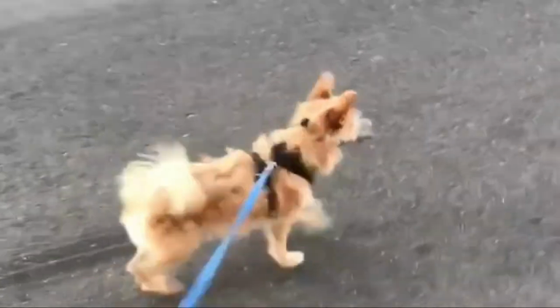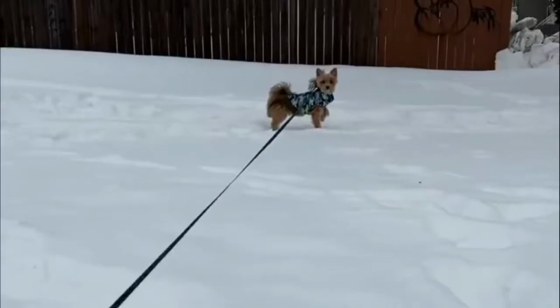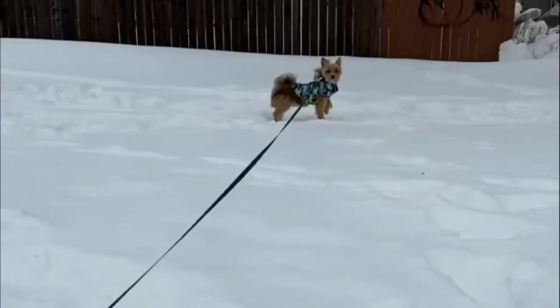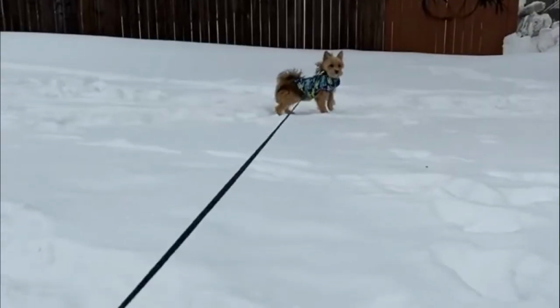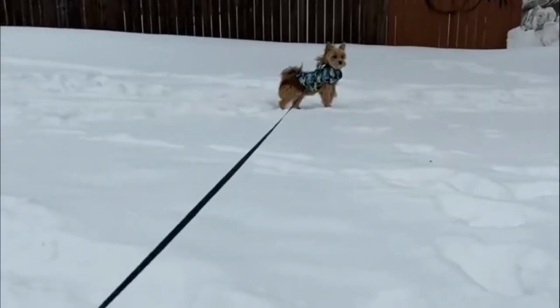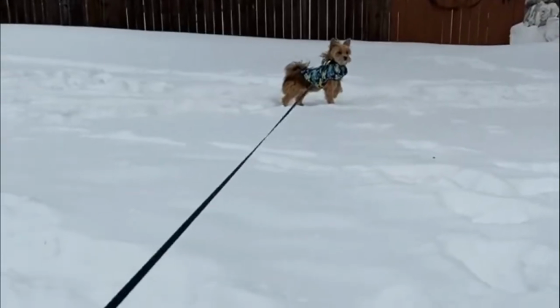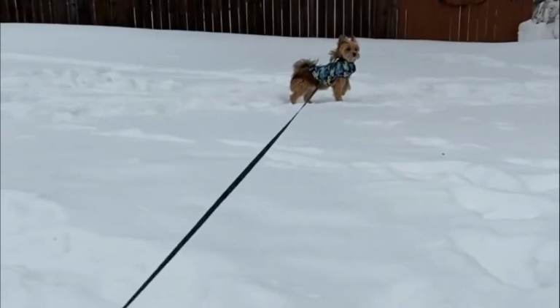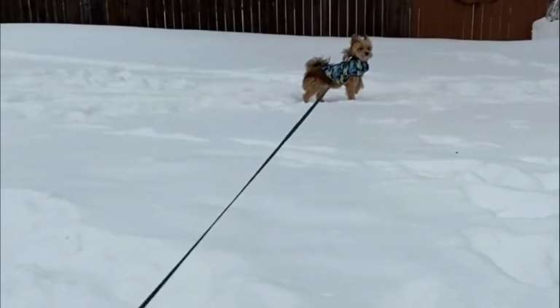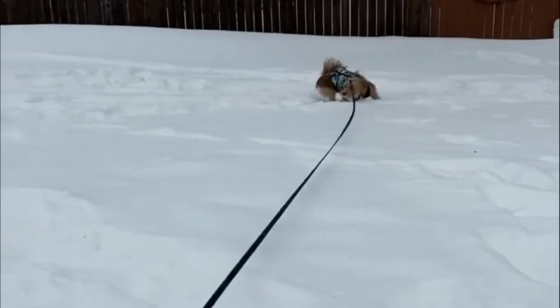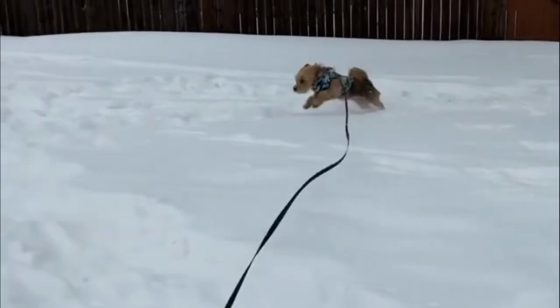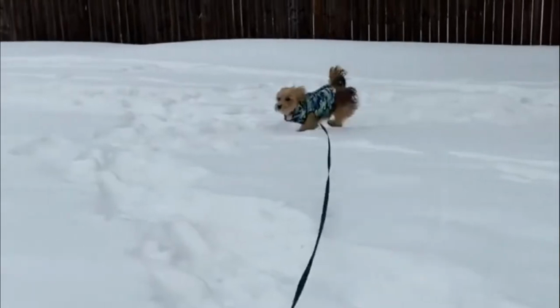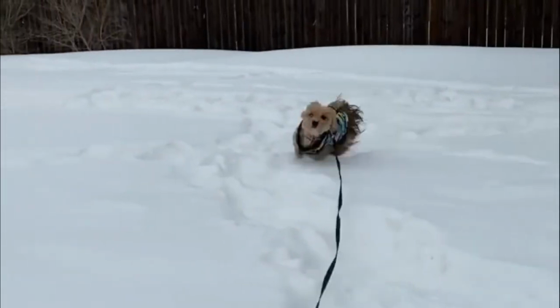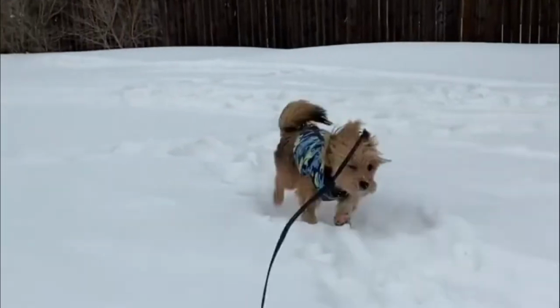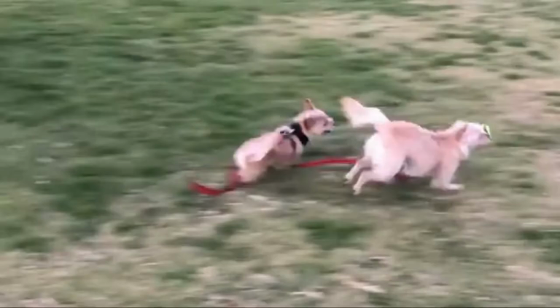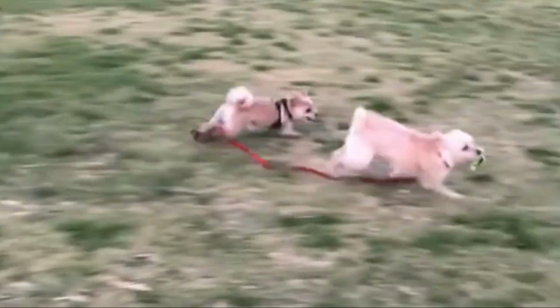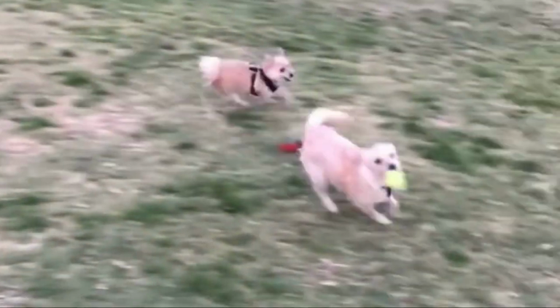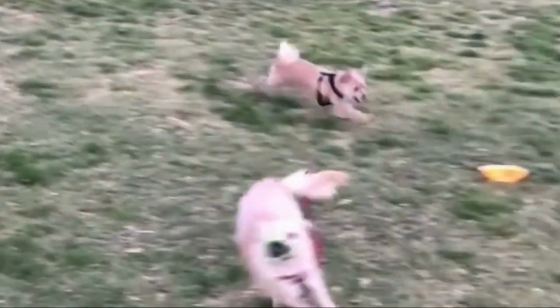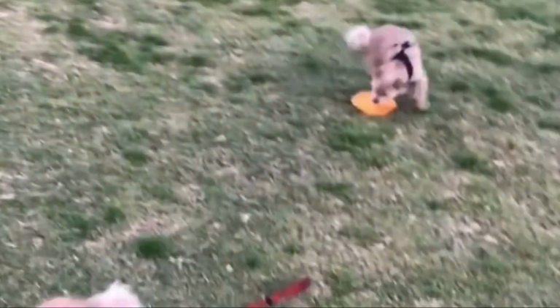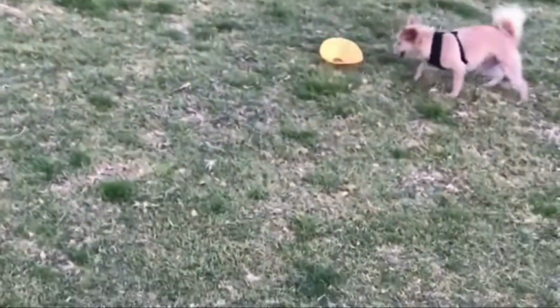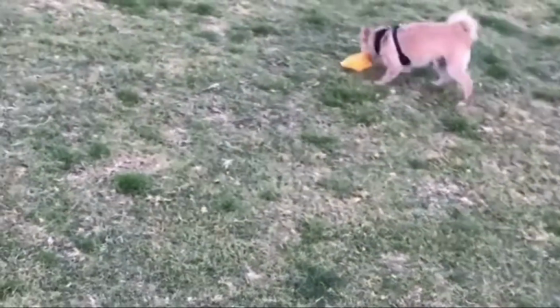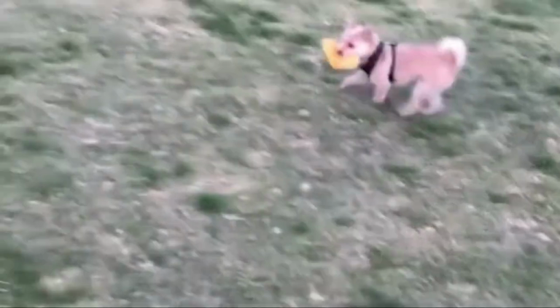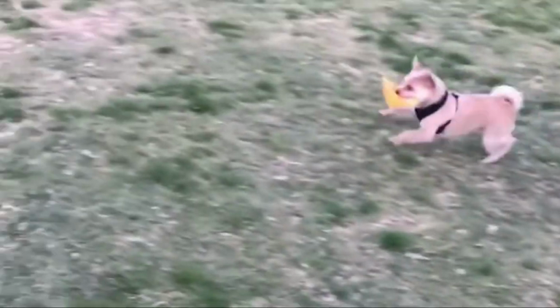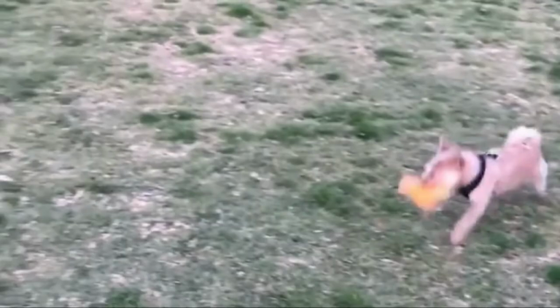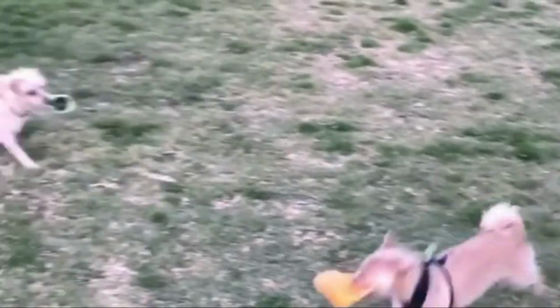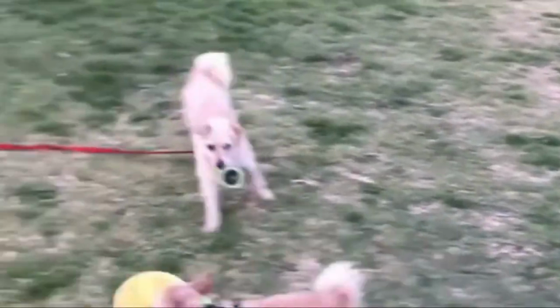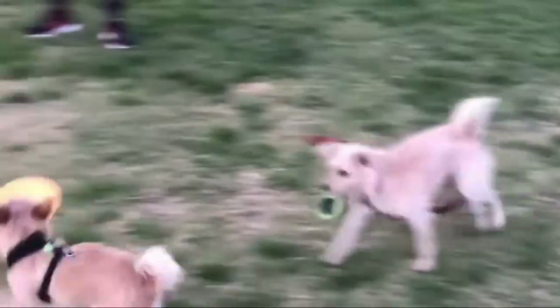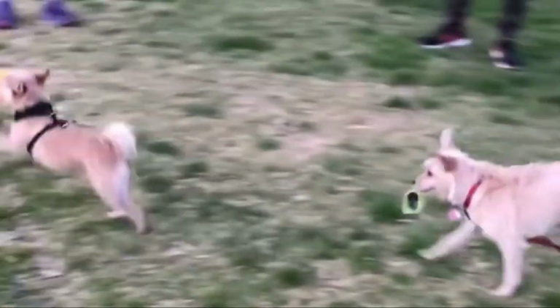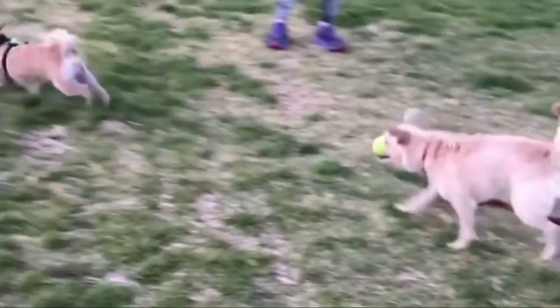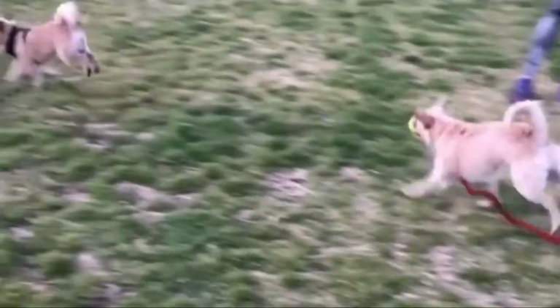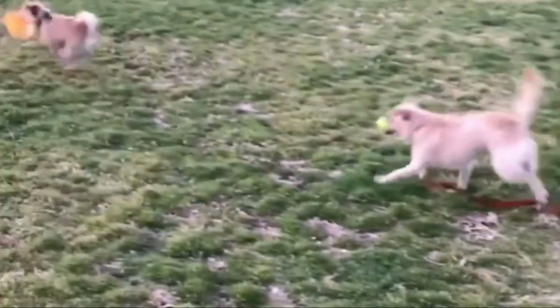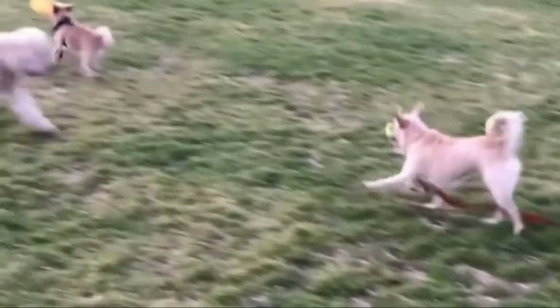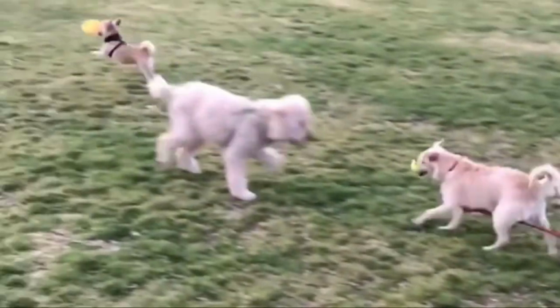Training: The Yorkie Pom is an intelligent breed that generally responds well to training, but these little dogs can develop an independent streak if you aren't firm and consistent. It is best to start training early for these dogs and to establish yourself as the master of the house.